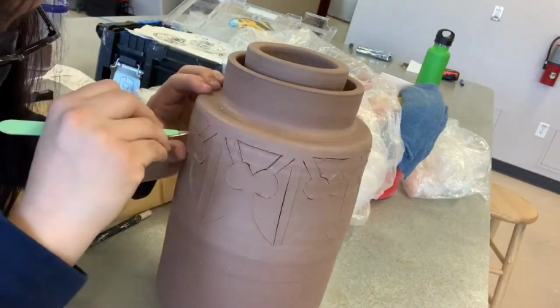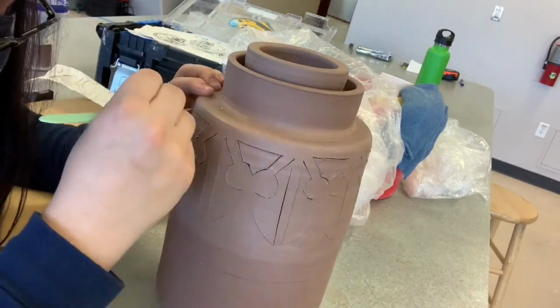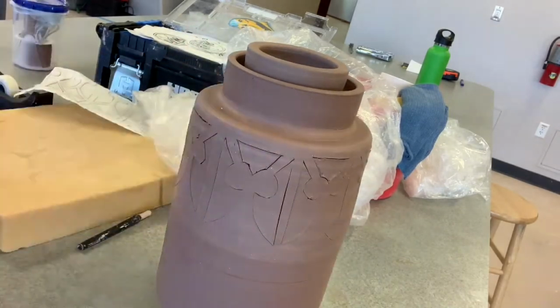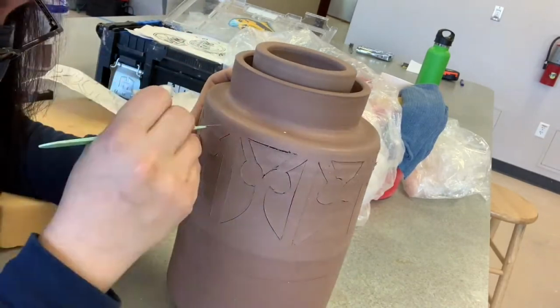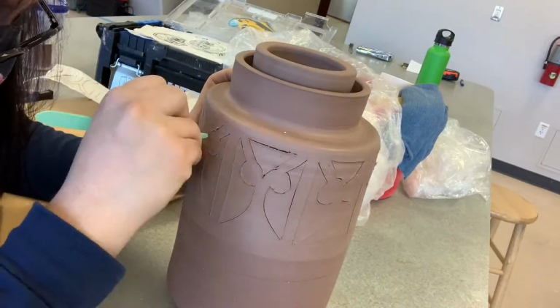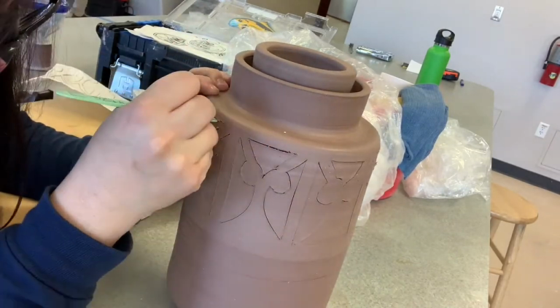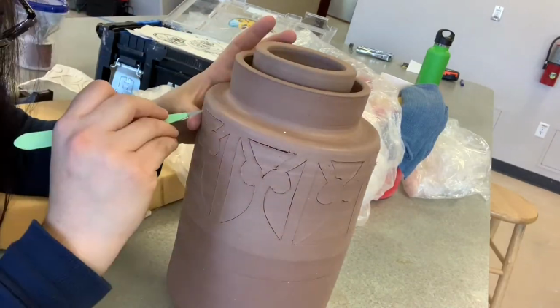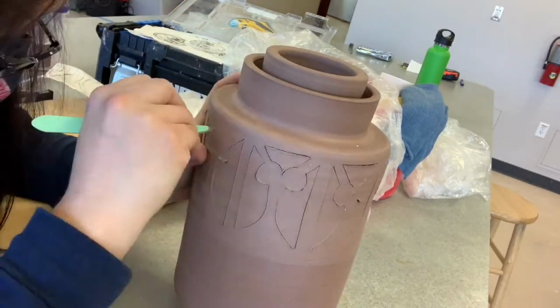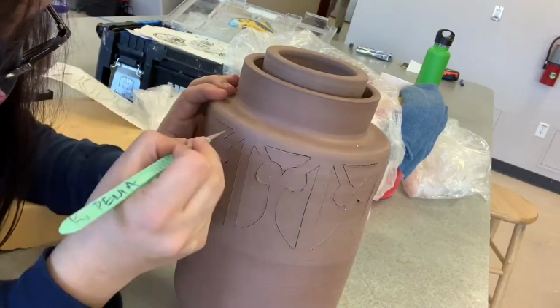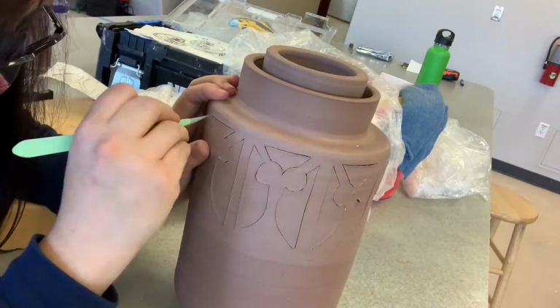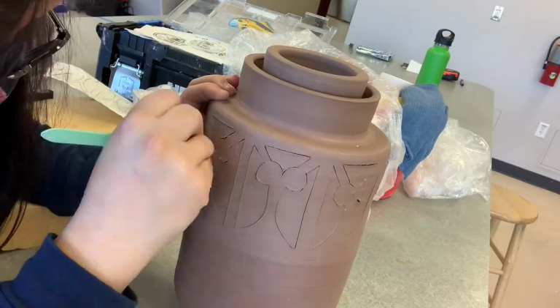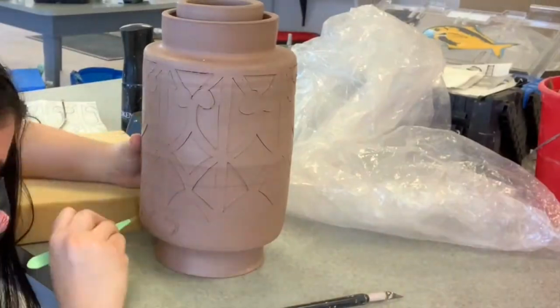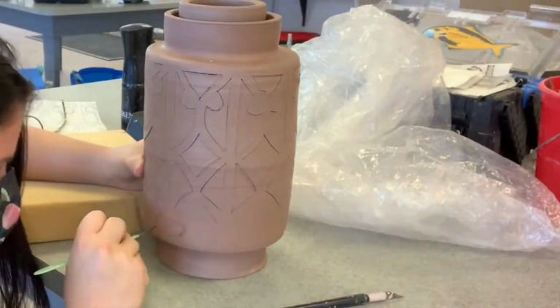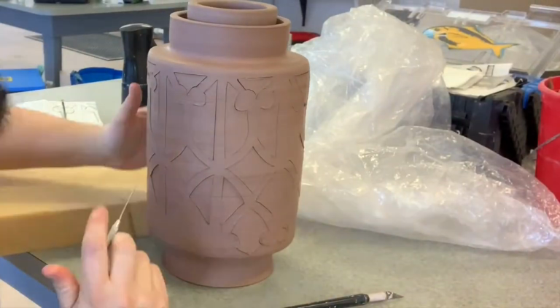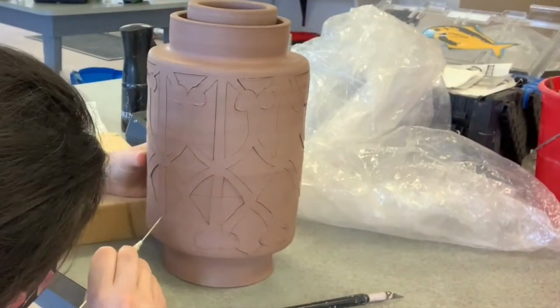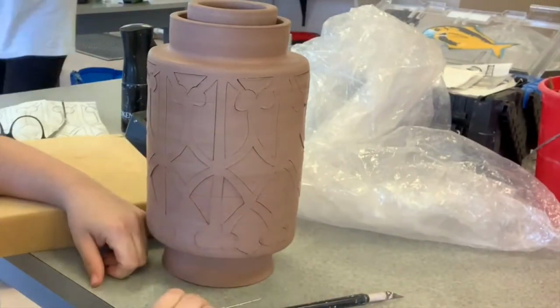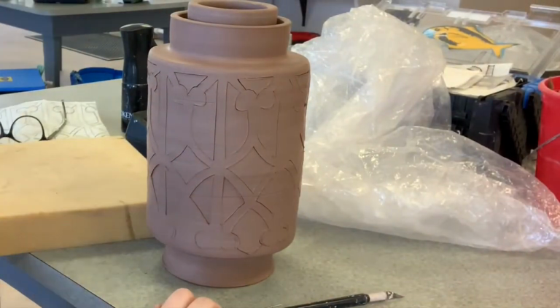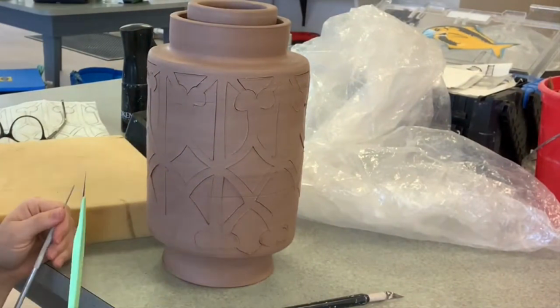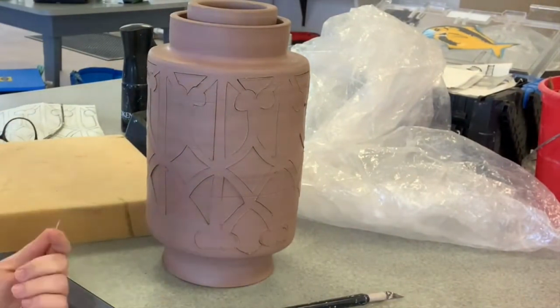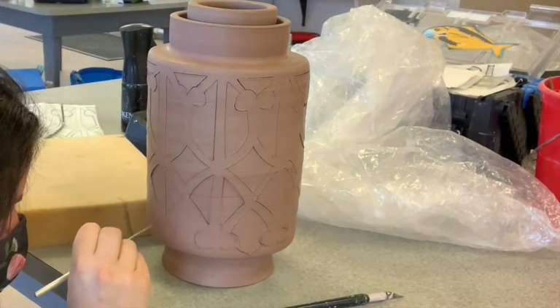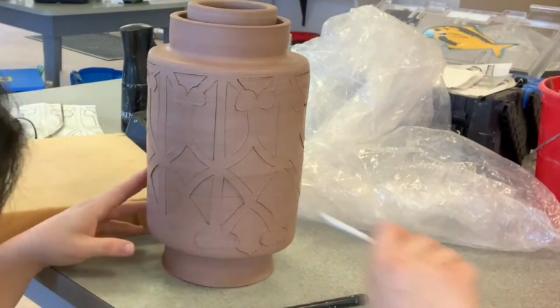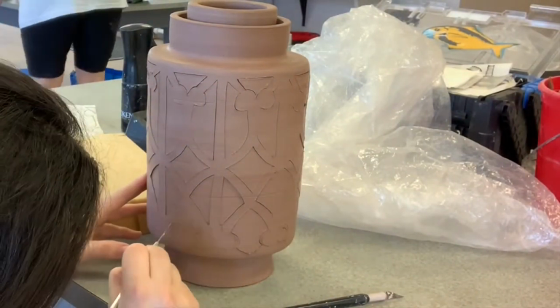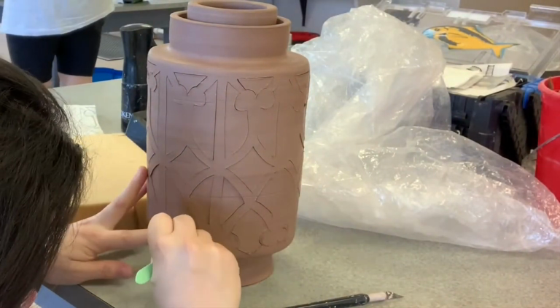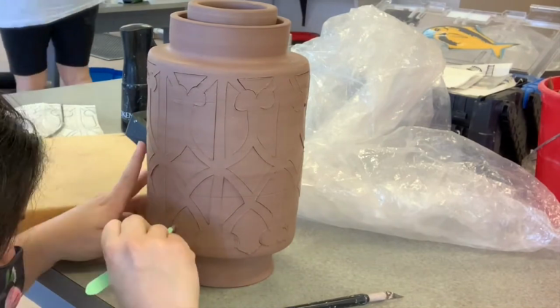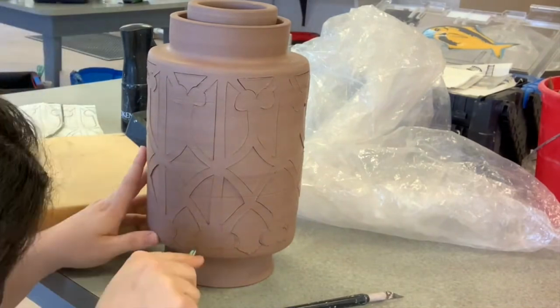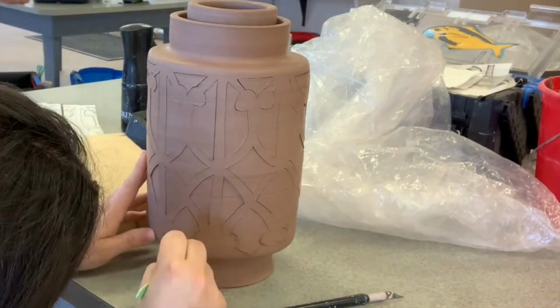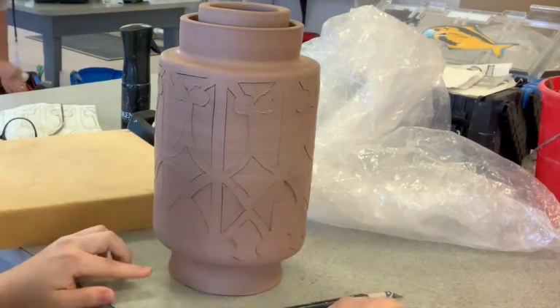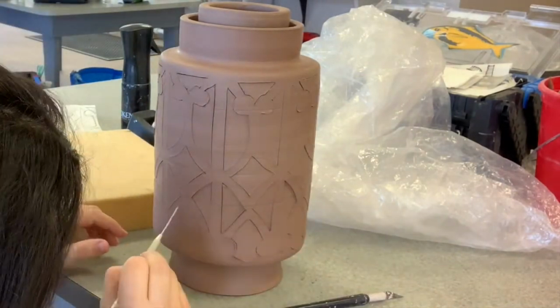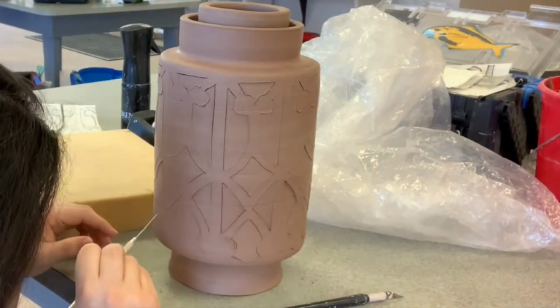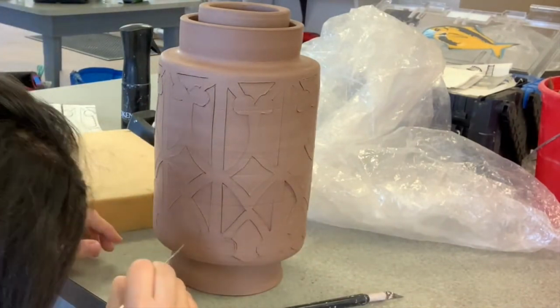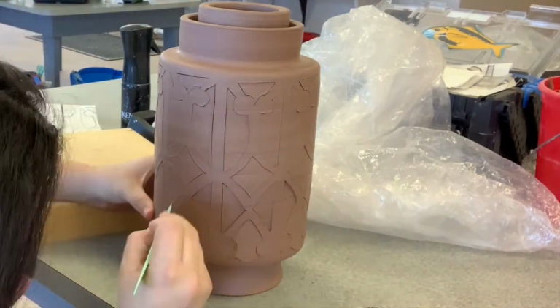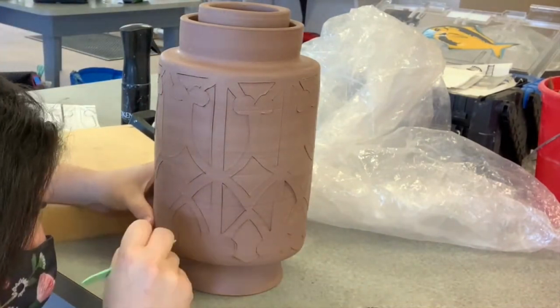As I'm trimming, I leave my pieces in place so they help with stability. I'm also carving from the top to the bottom — I don't want to remove too much clay from the bottom and leave it heavy on top, or it could collapse.